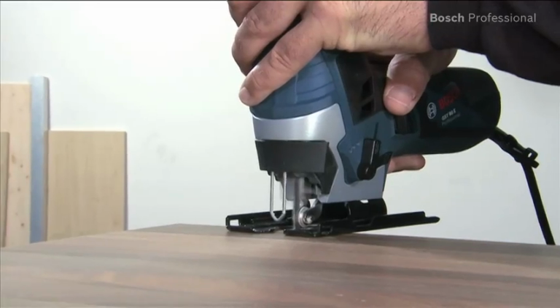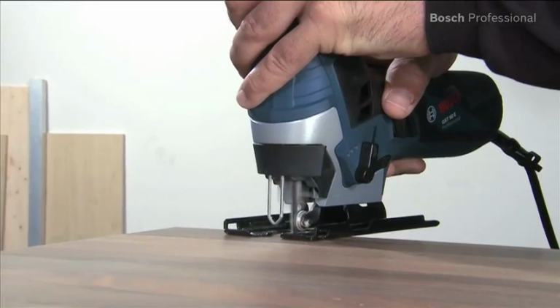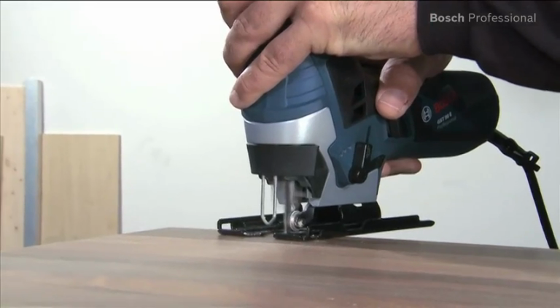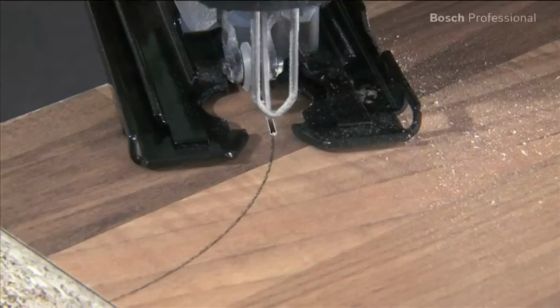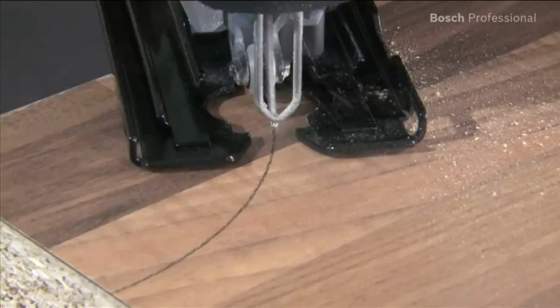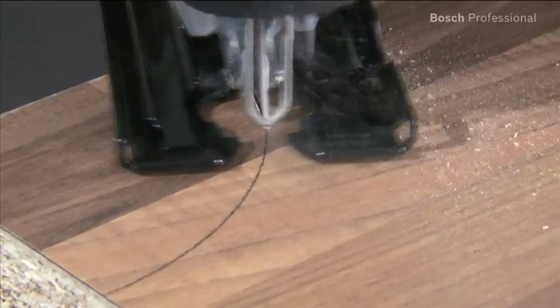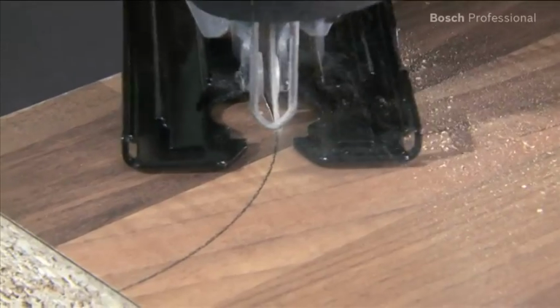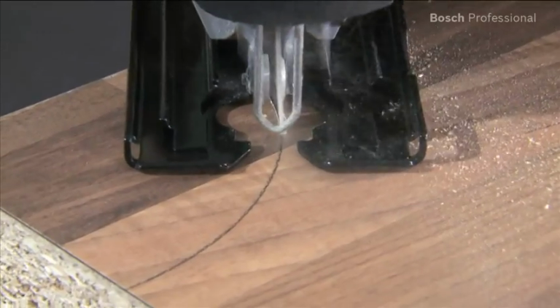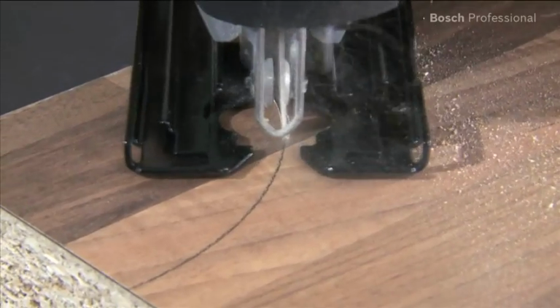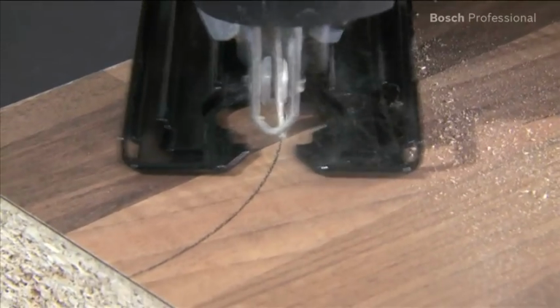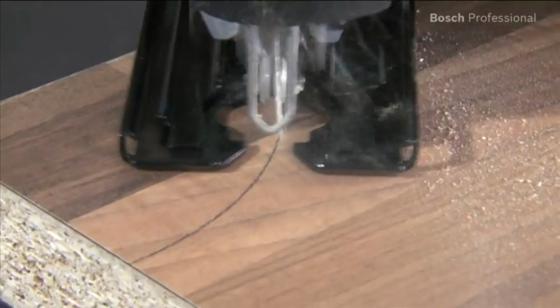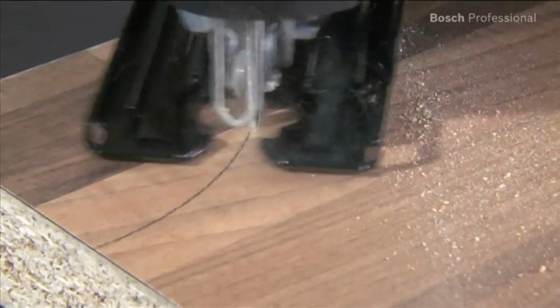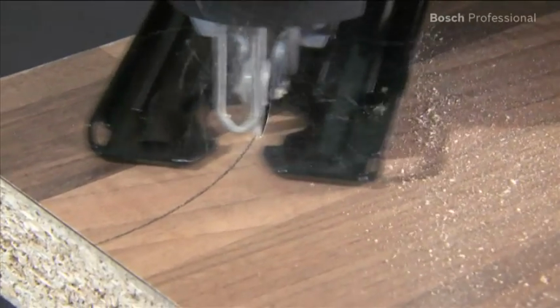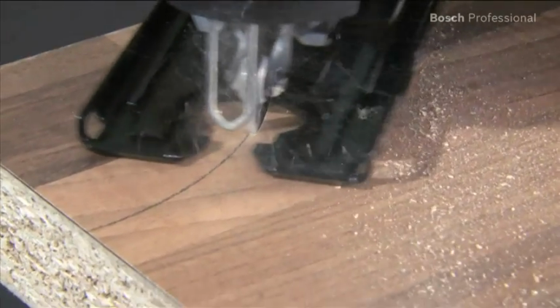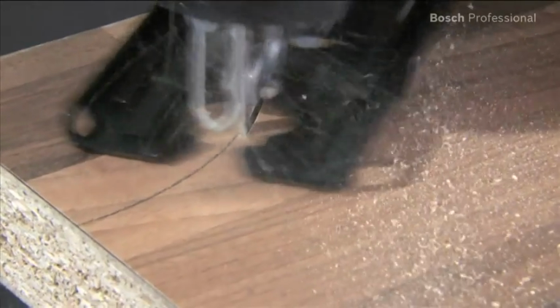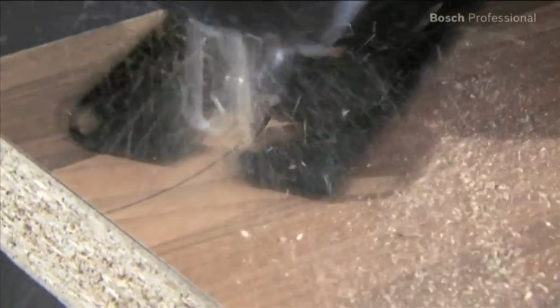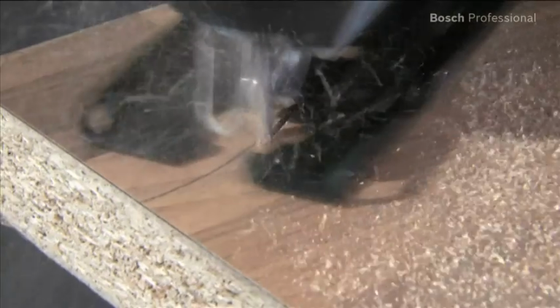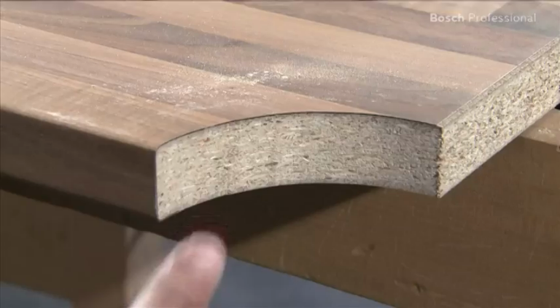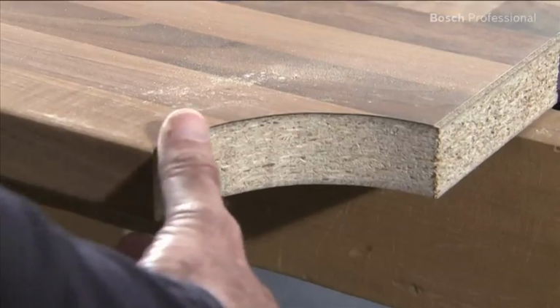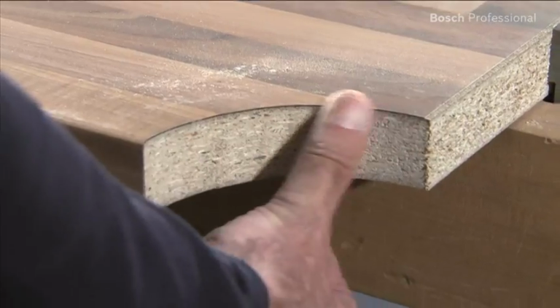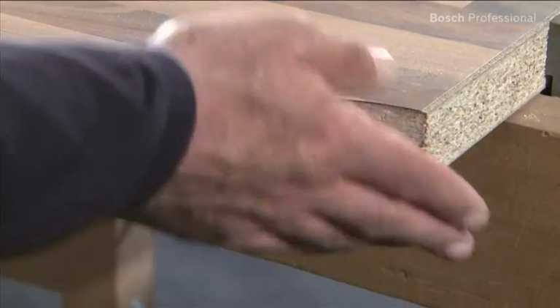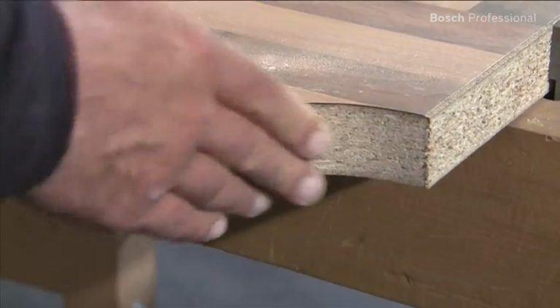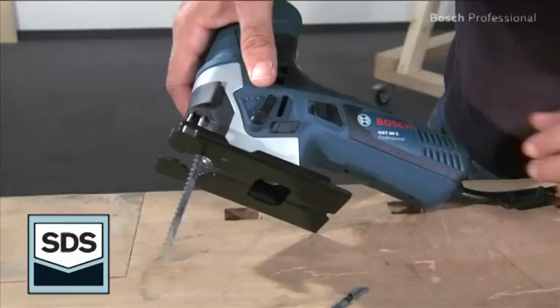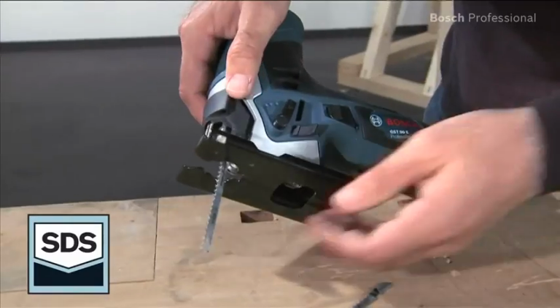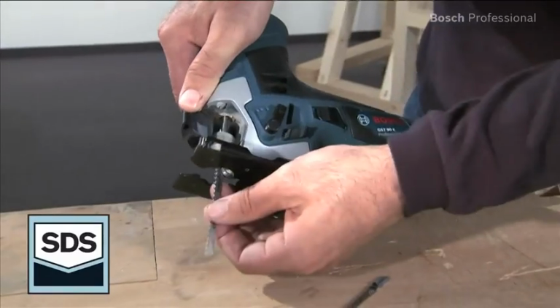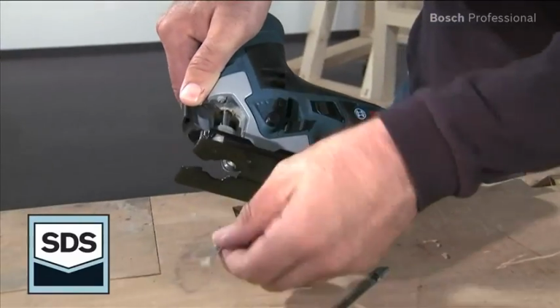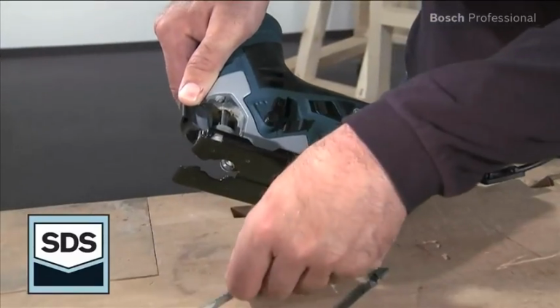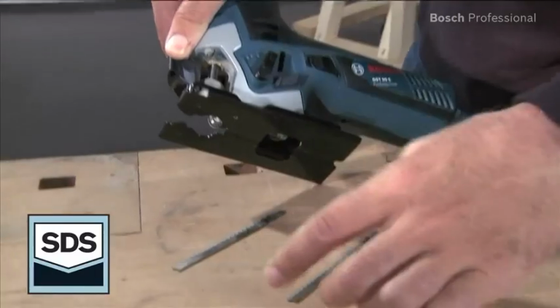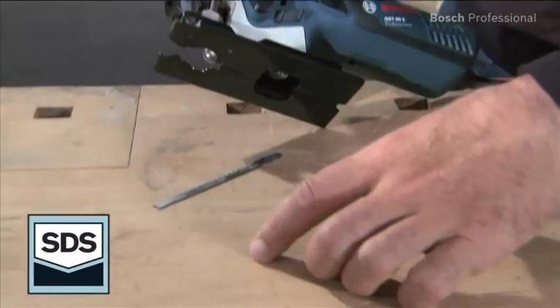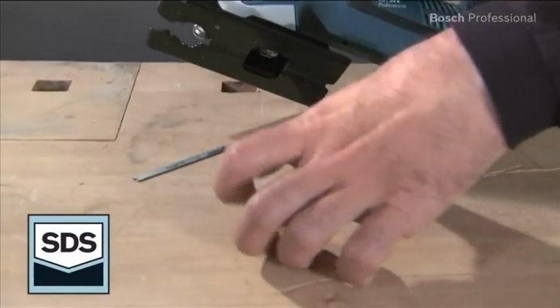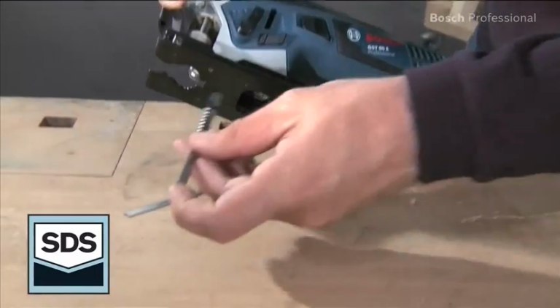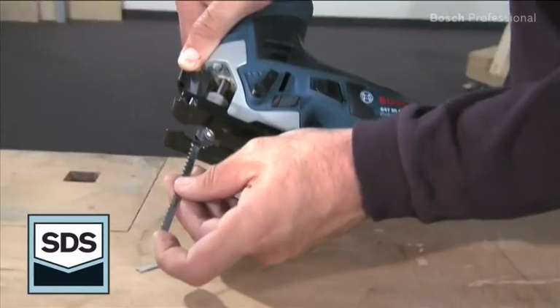Additional cut precision is provided by the improved saw blade clamping system, combined with our extra clean for hardwood jigsaw blades. This saves you finishing work. You can change the saw blade quickly and easily without any additional tools.